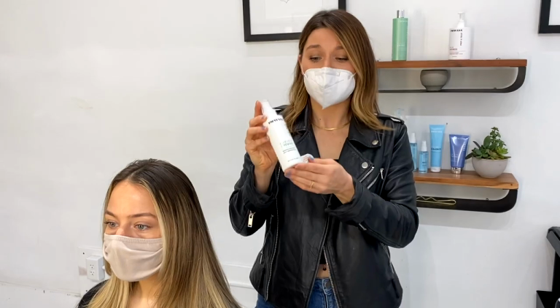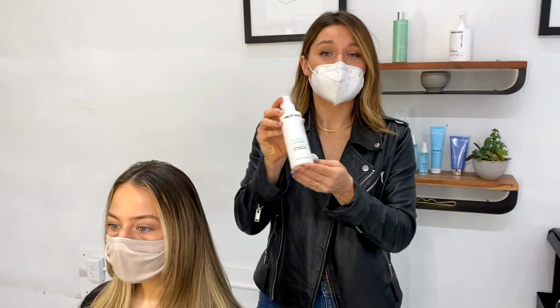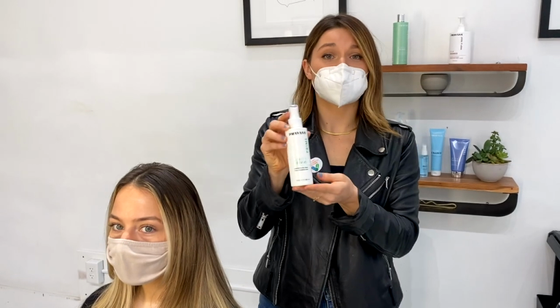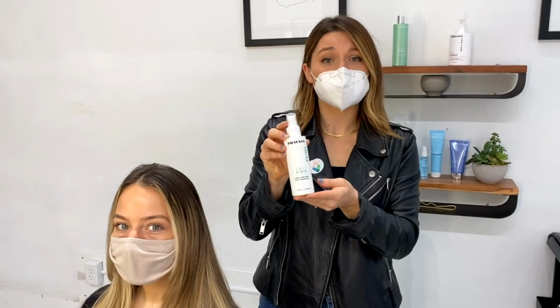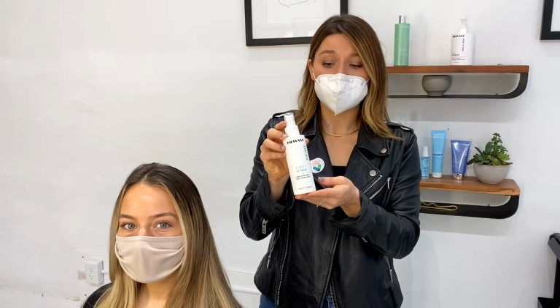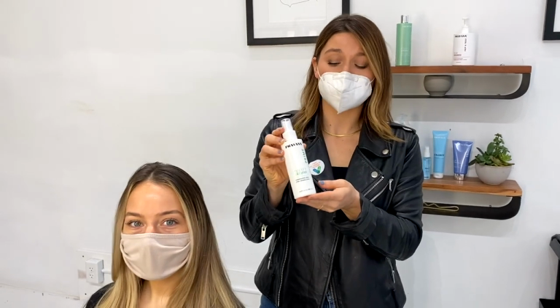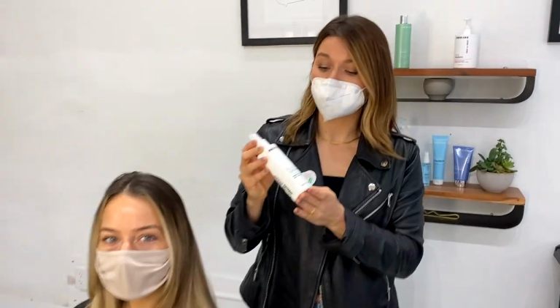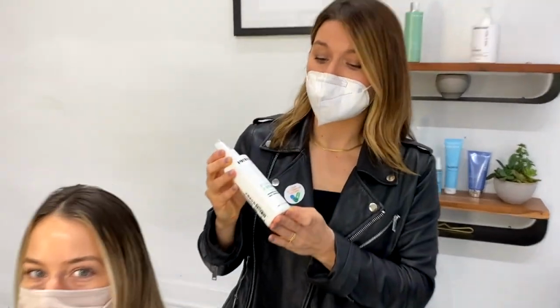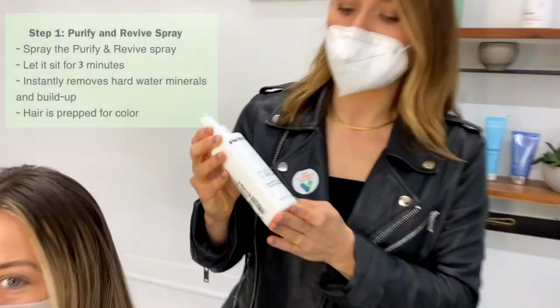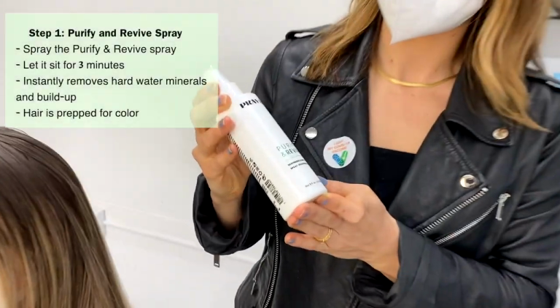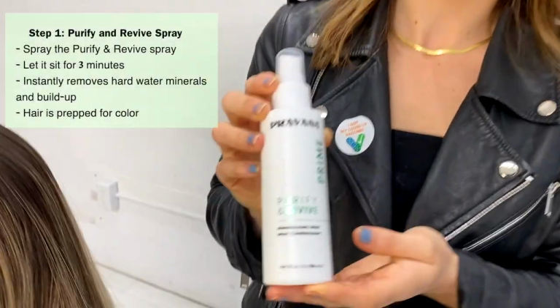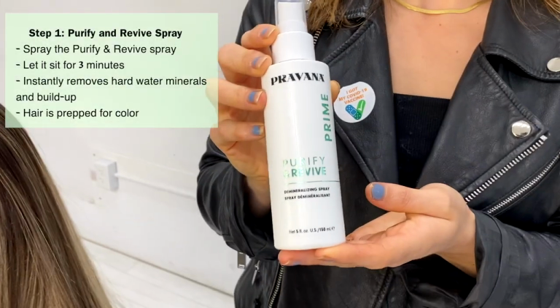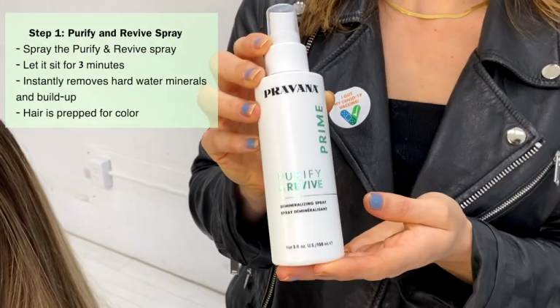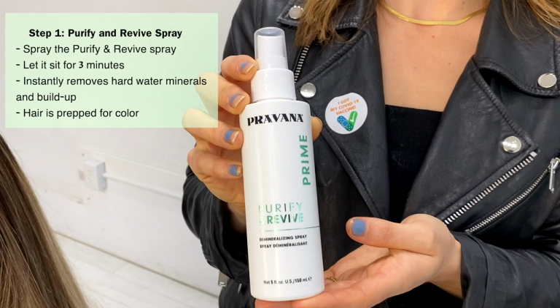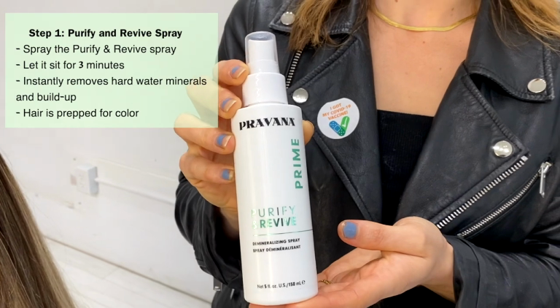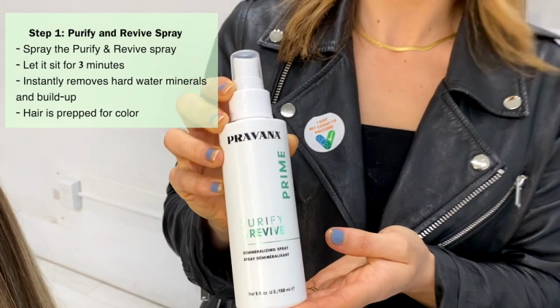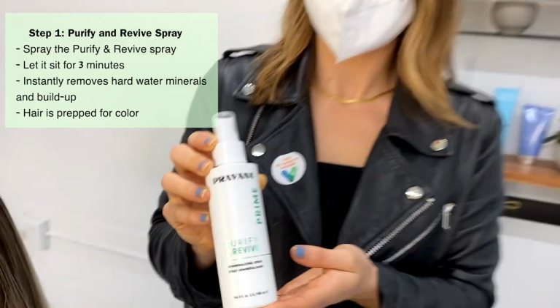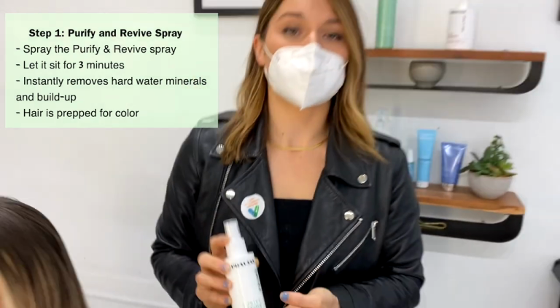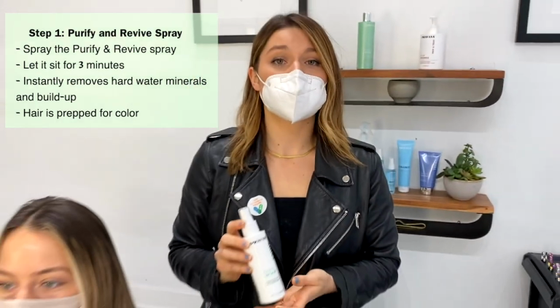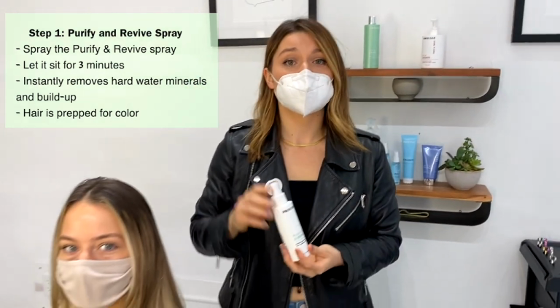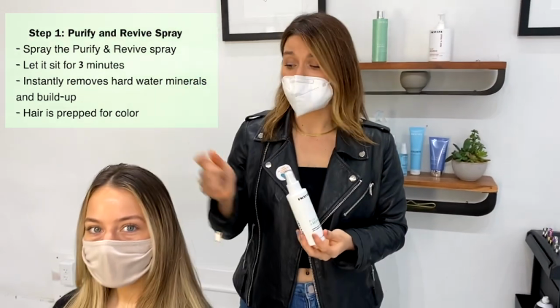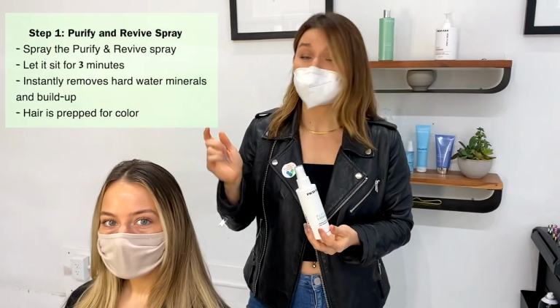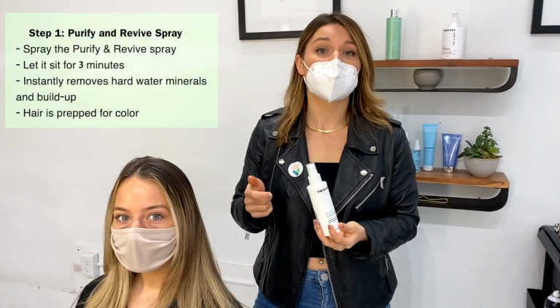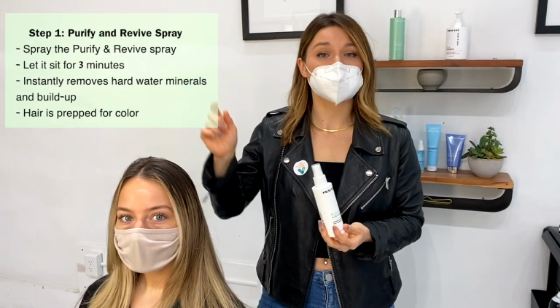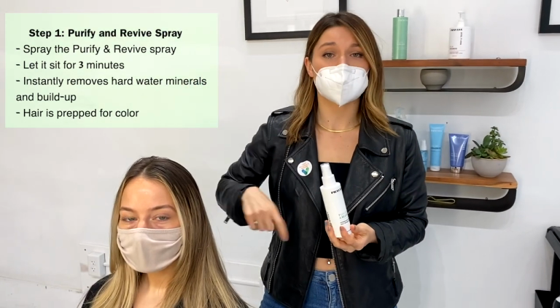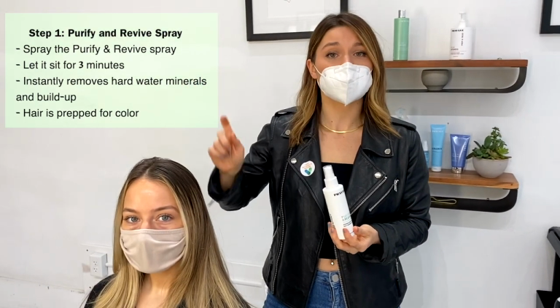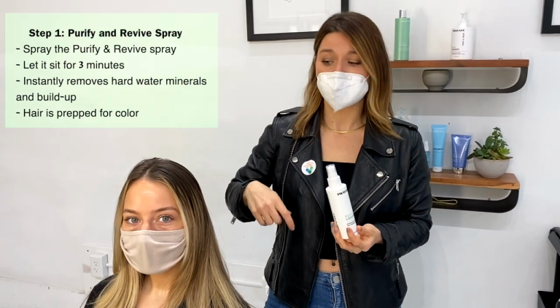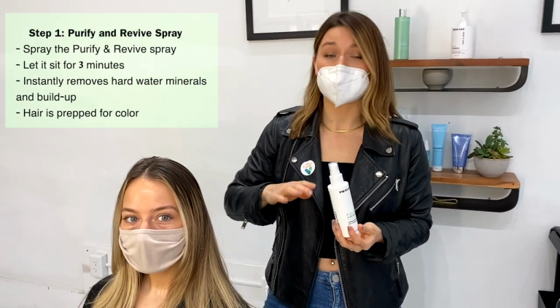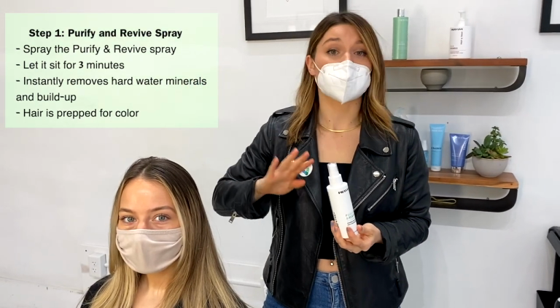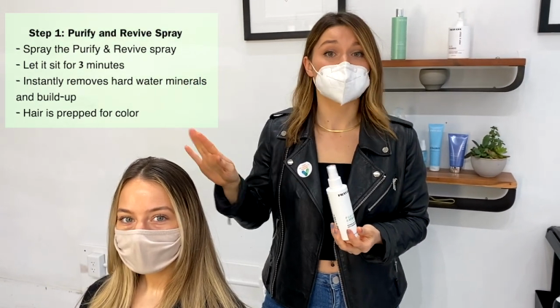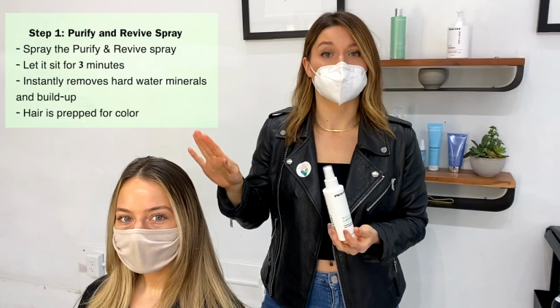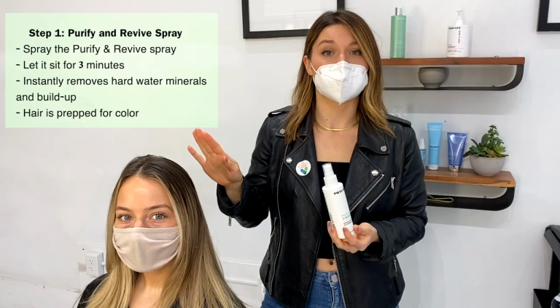First I'm going to use the Purify and Revive Prime Spray. What I'm going to do is section her hair, spray it in, and then let it sit for three minutes.